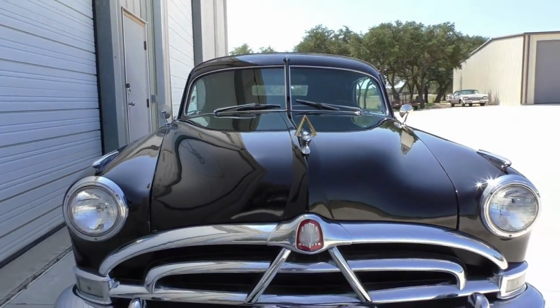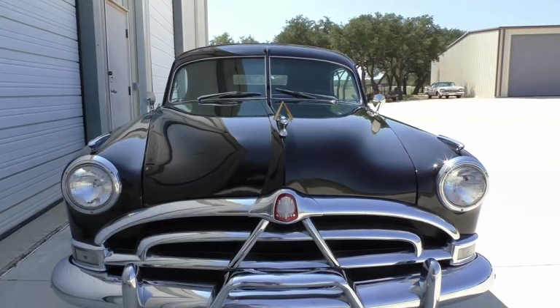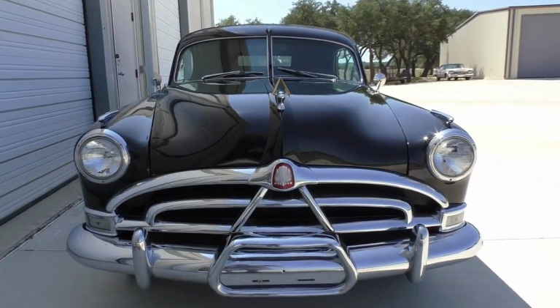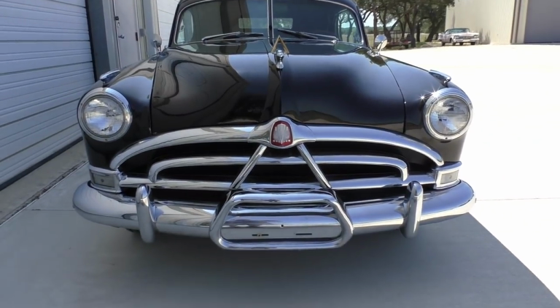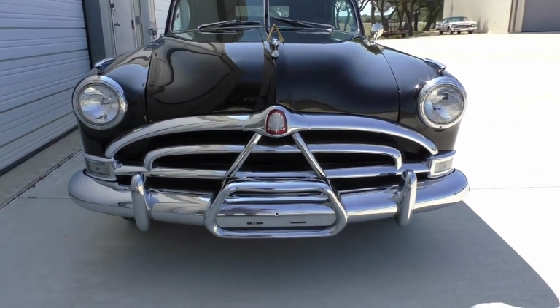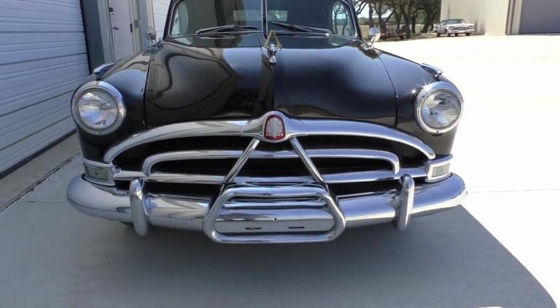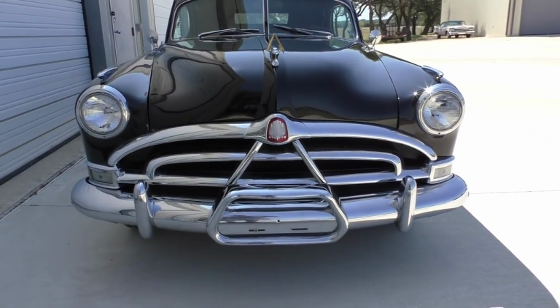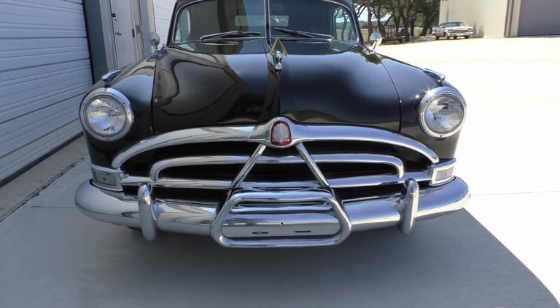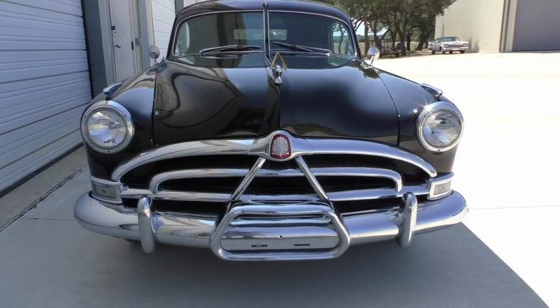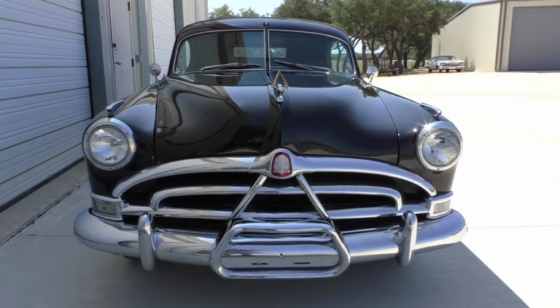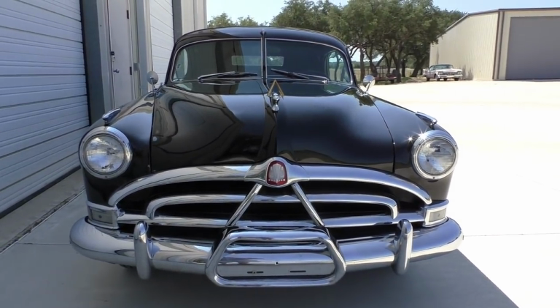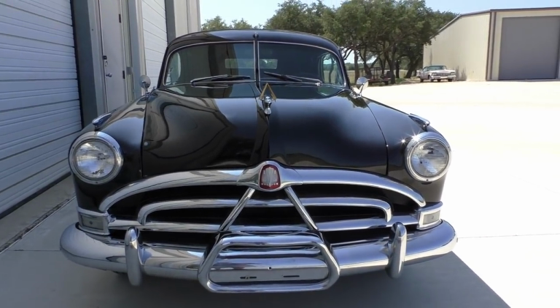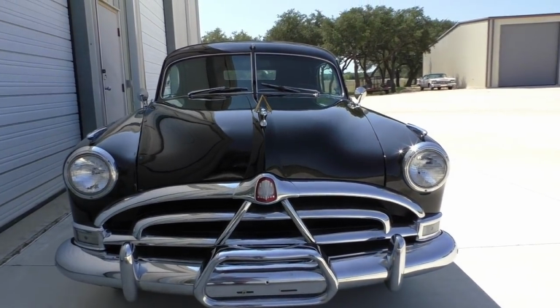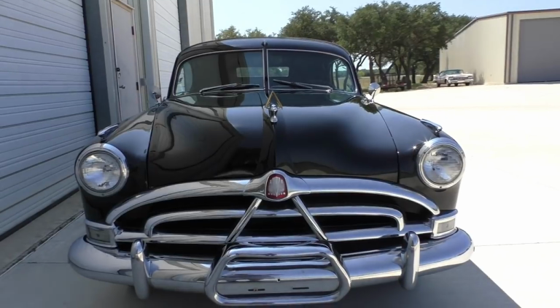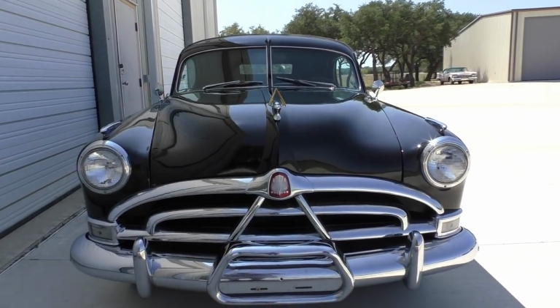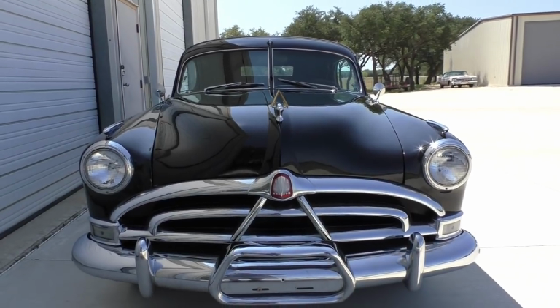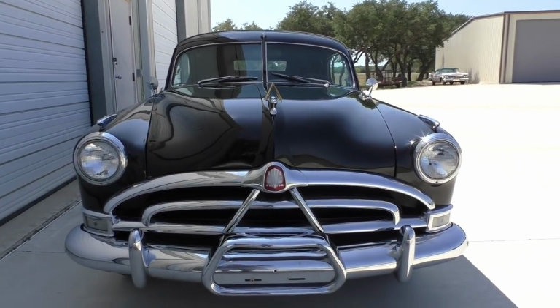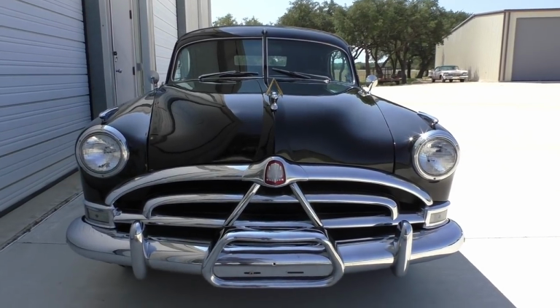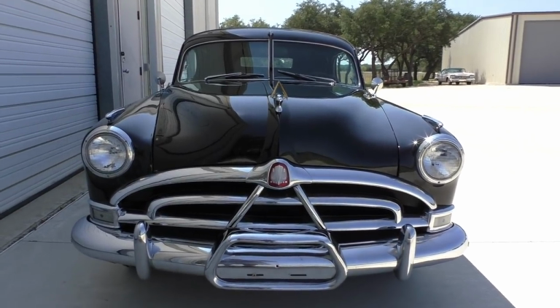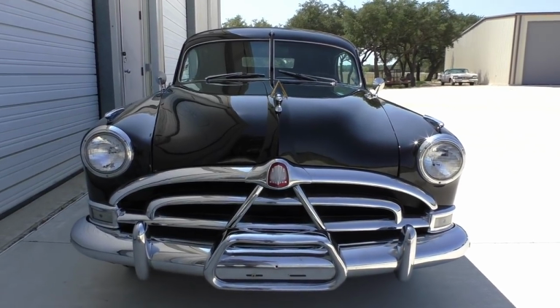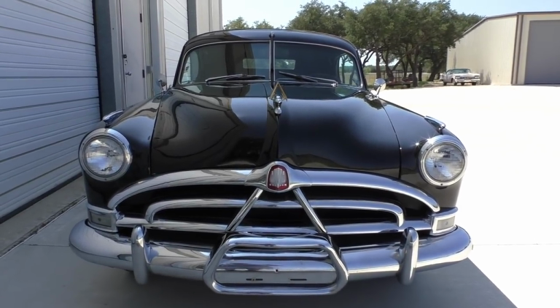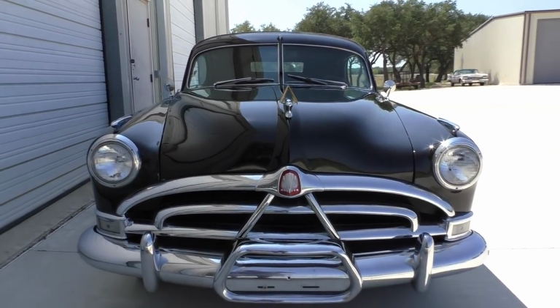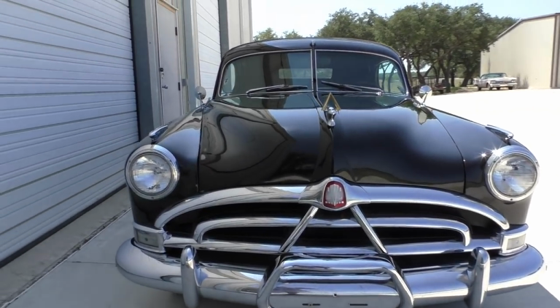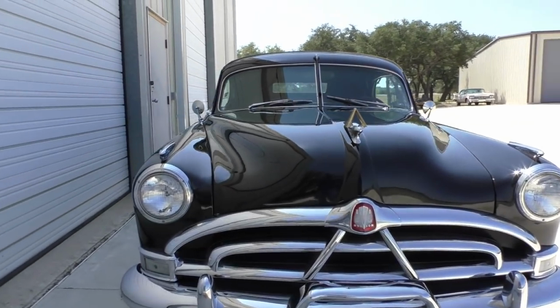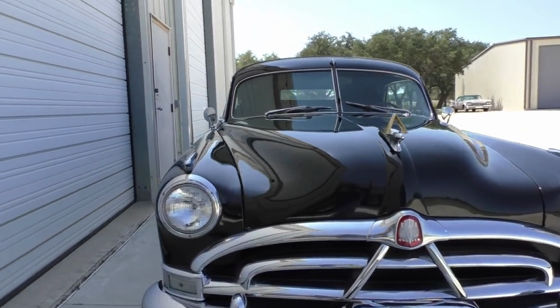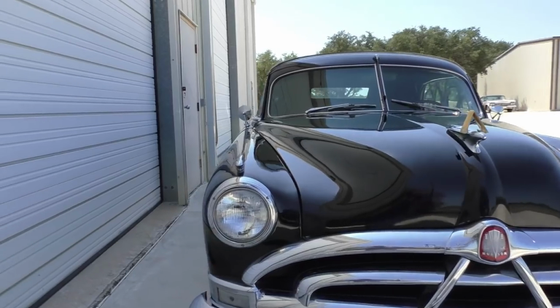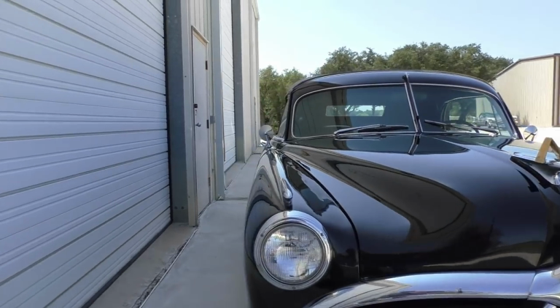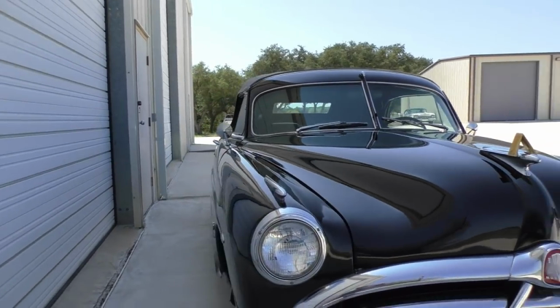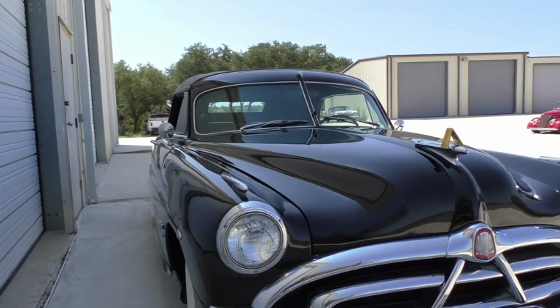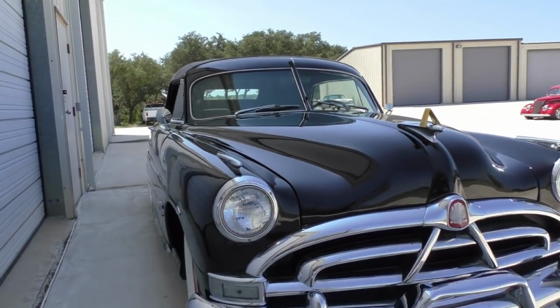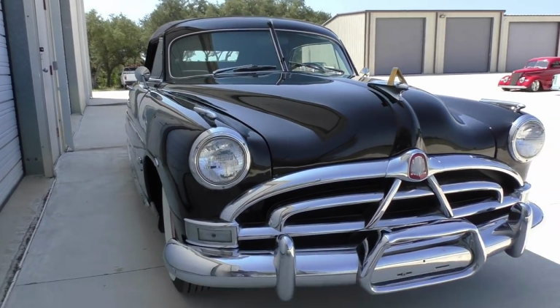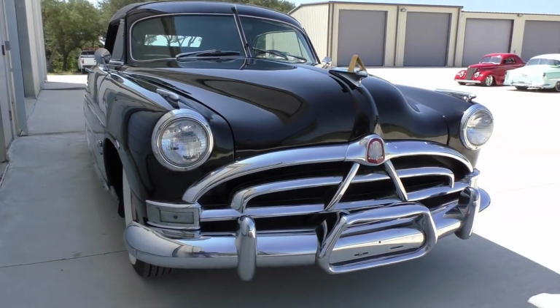Walking up front here, we're going to share quite a bit. It has twin H power underneath the hood. The H145 signification, I believe, was 145 horsepower. It's got the H145 WASP emblems on the door panels.